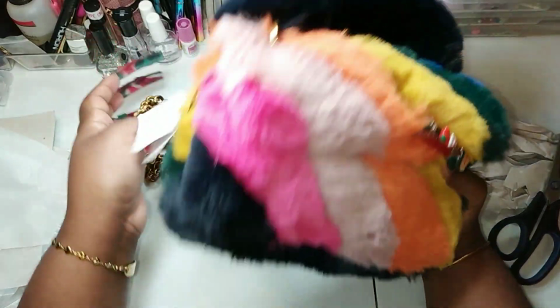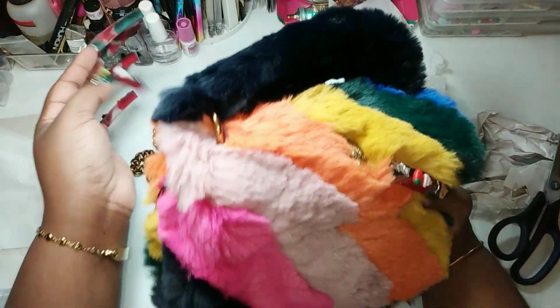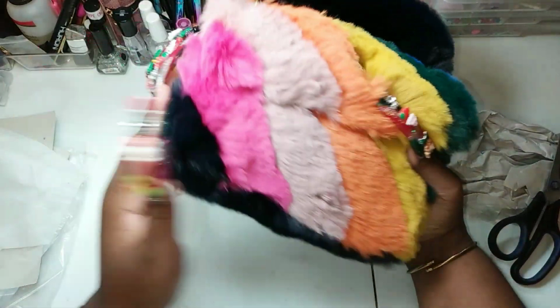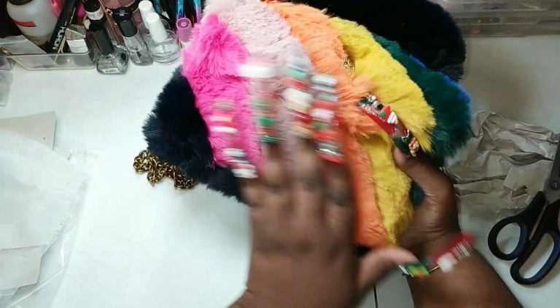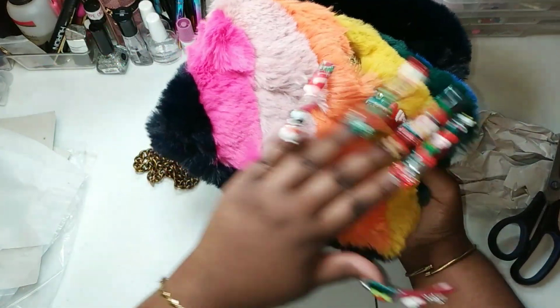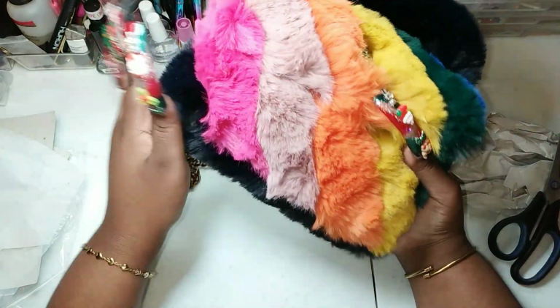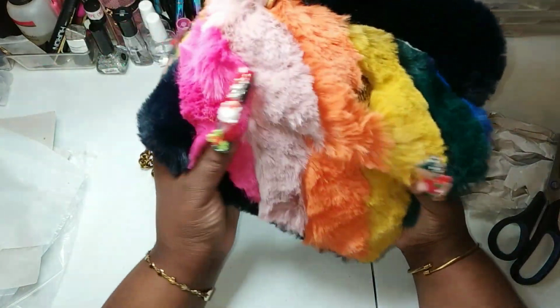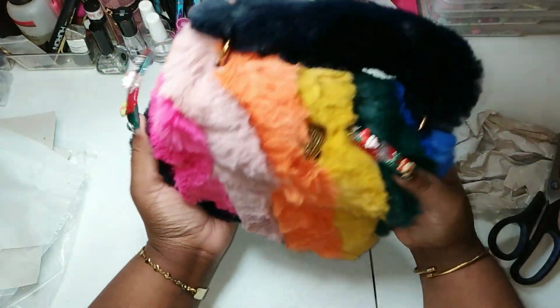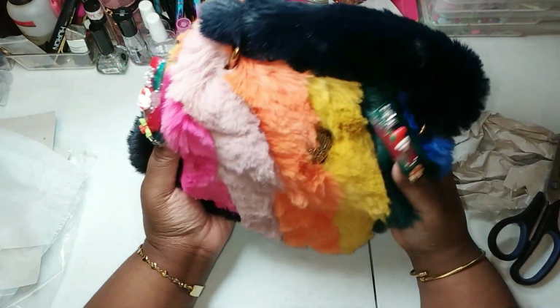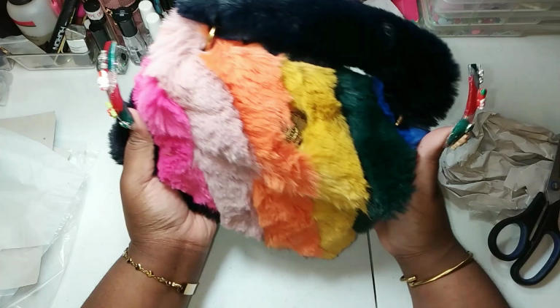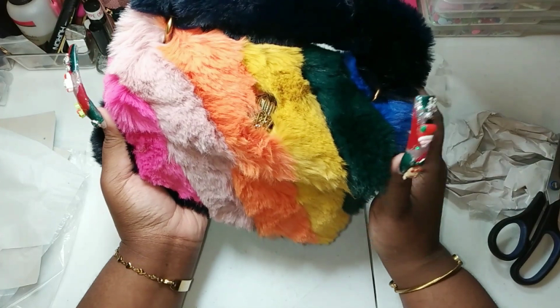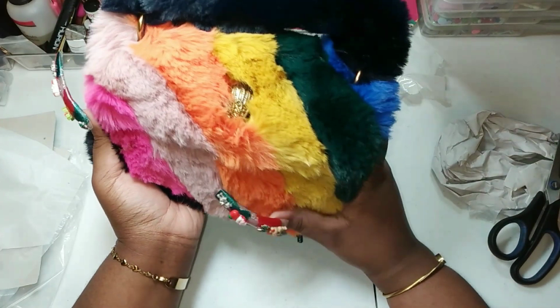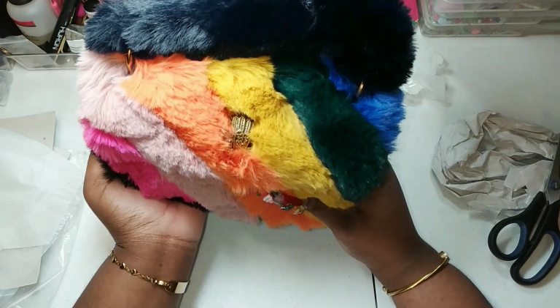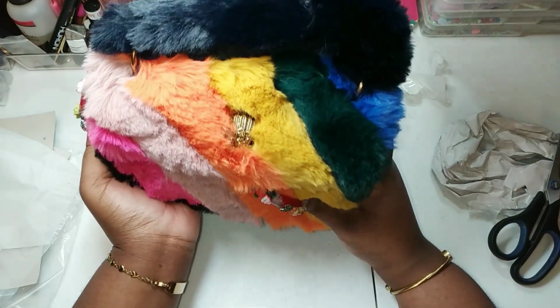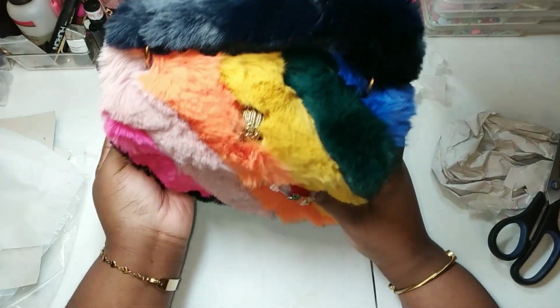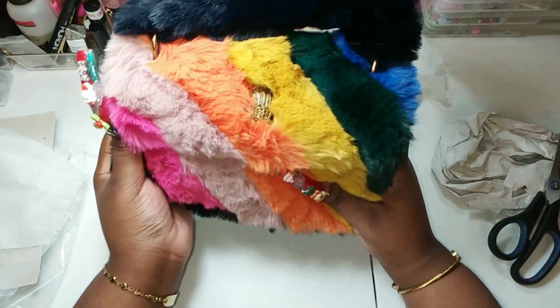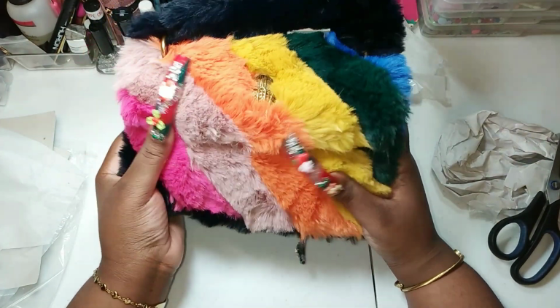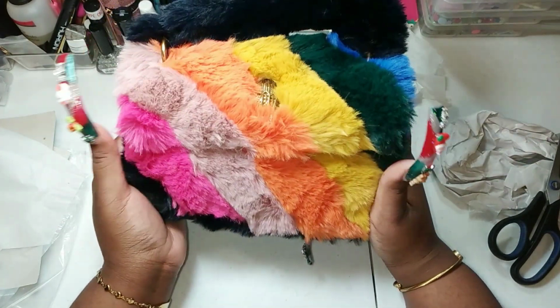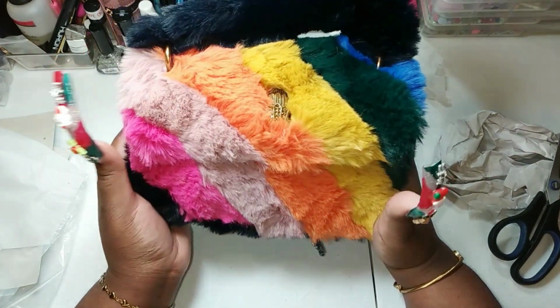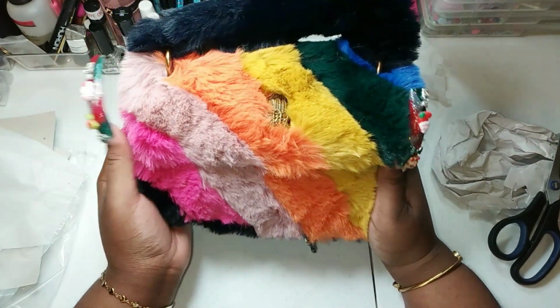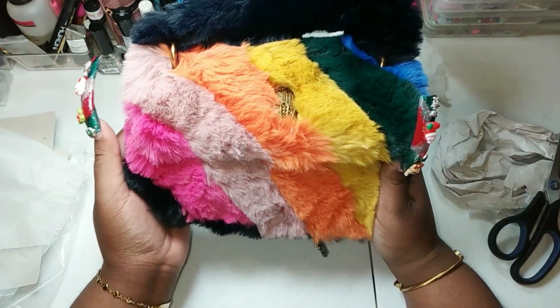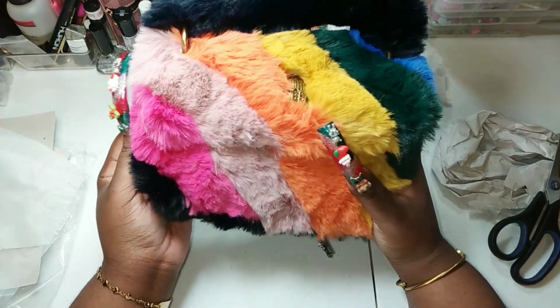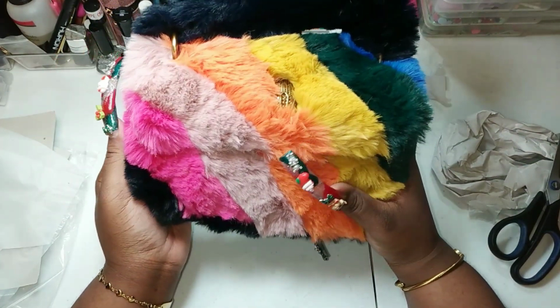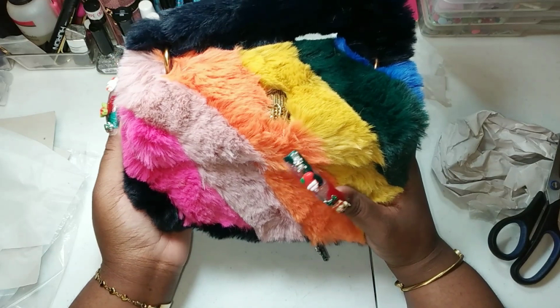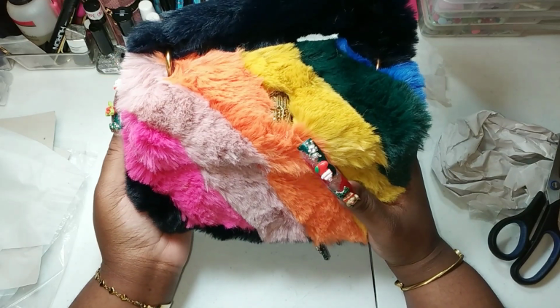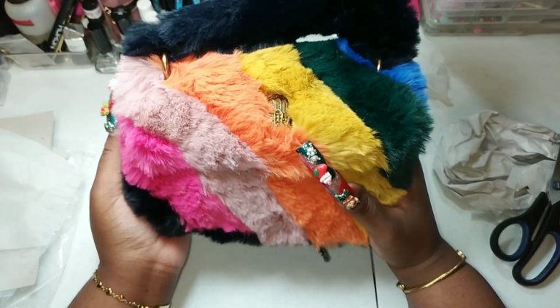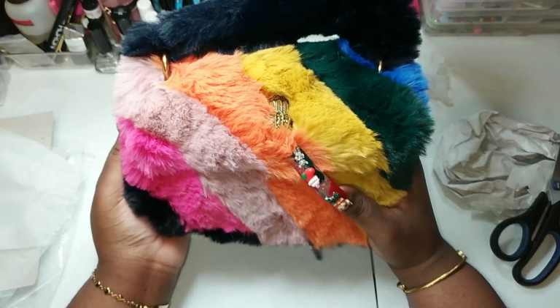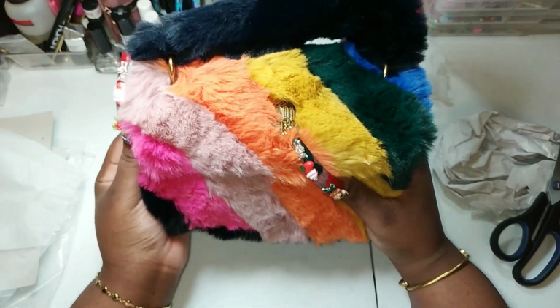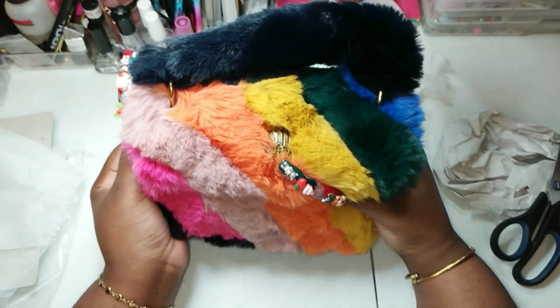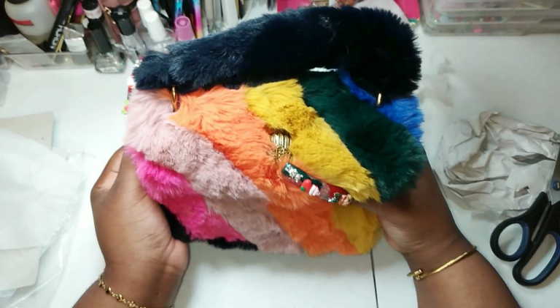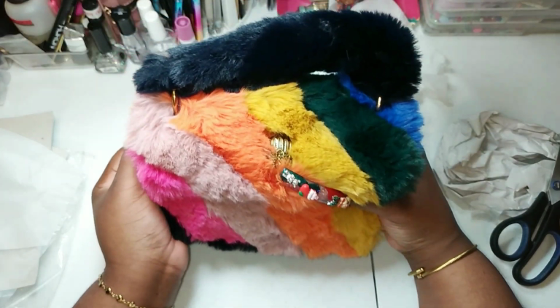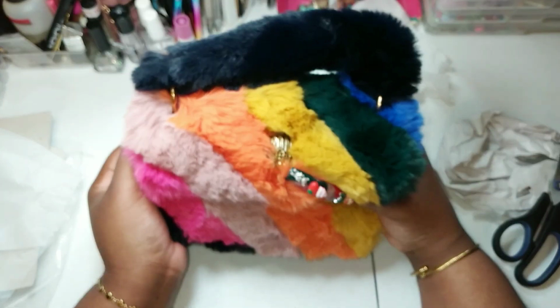This is my little Kurt Geiger bag — so cute! I'm just about to switch my purses because I want this to be my current purse. I hope you enjoyed this video and I will see you guys on the next one, bye!